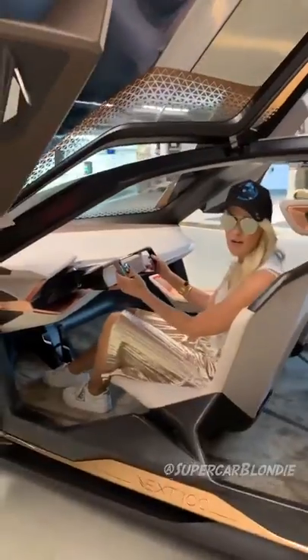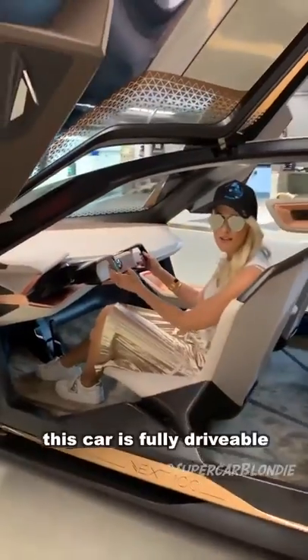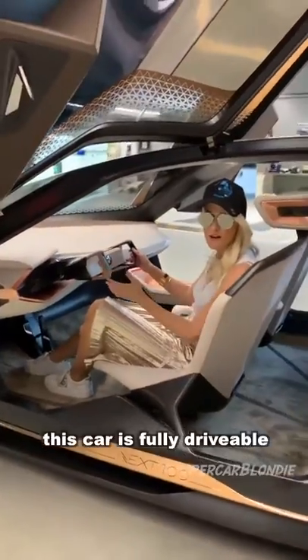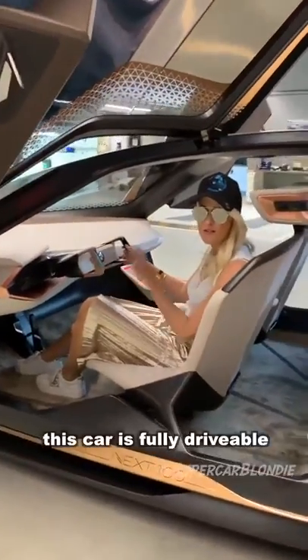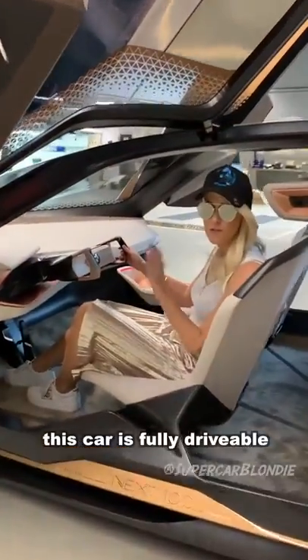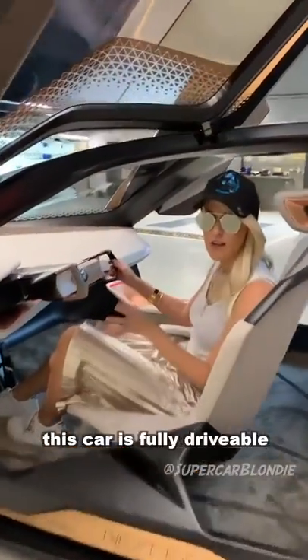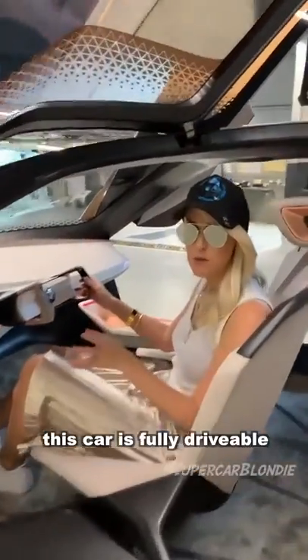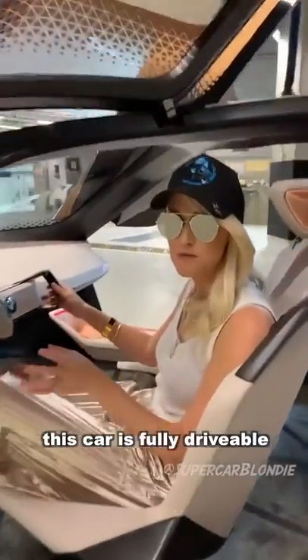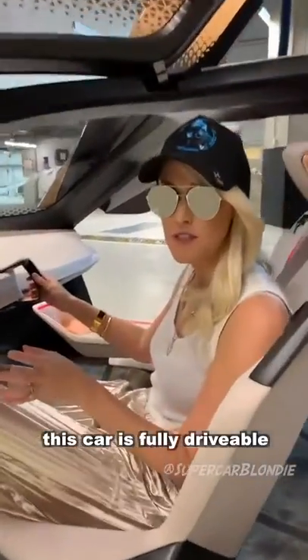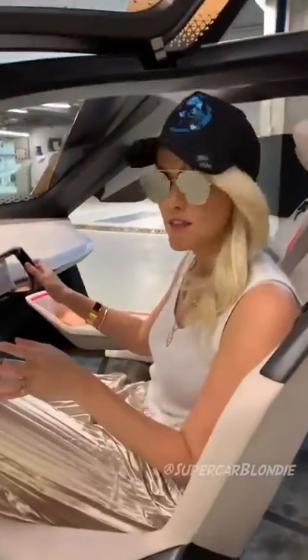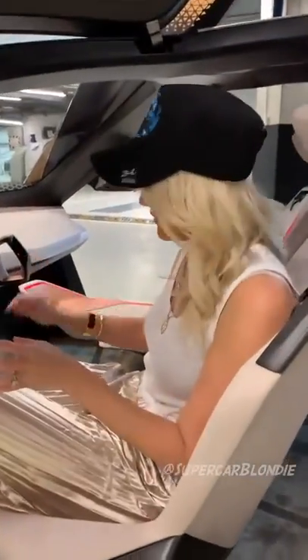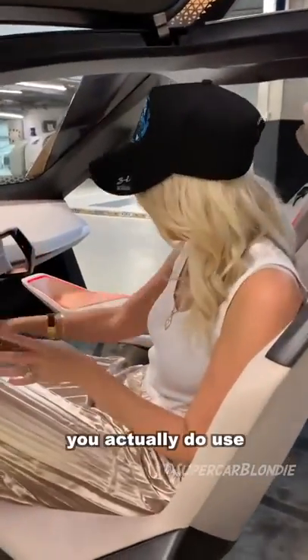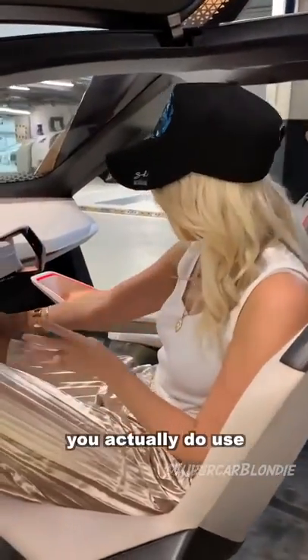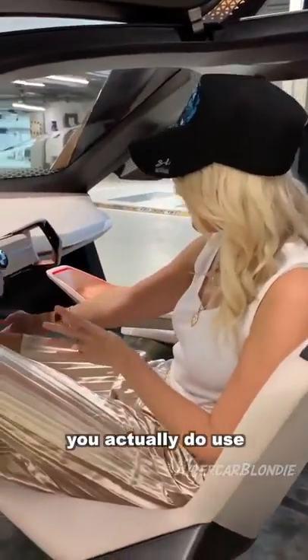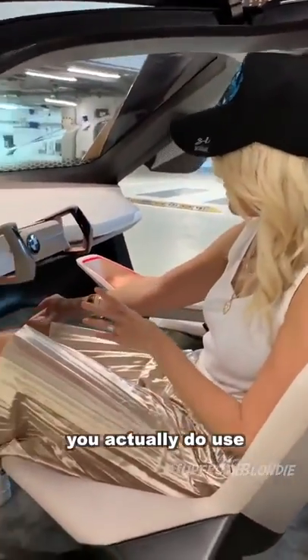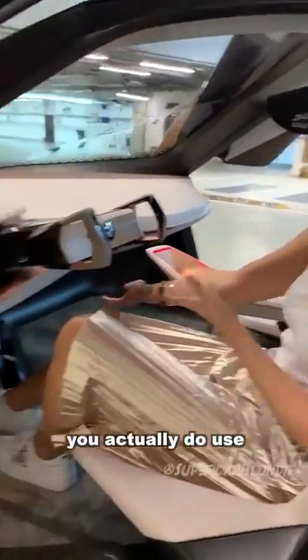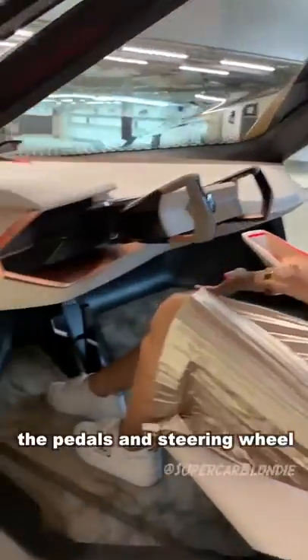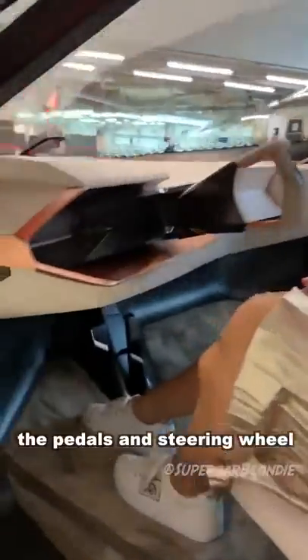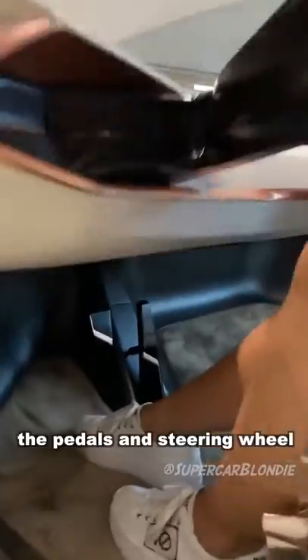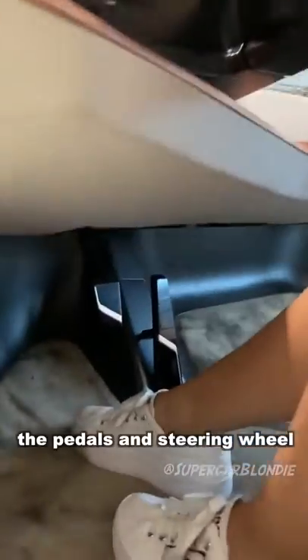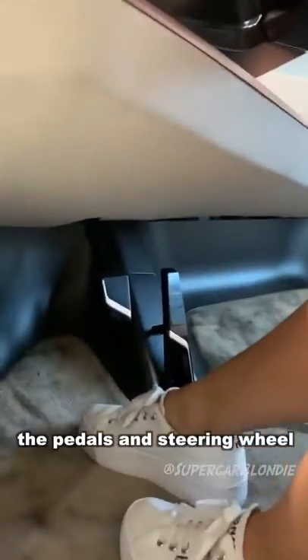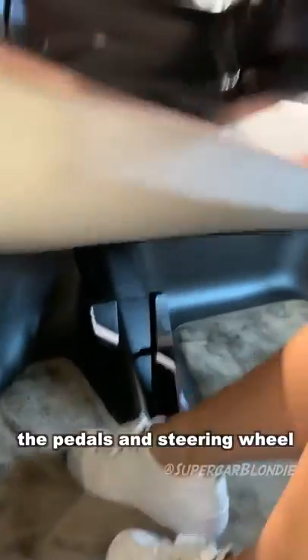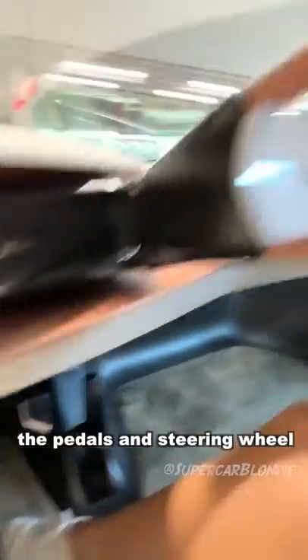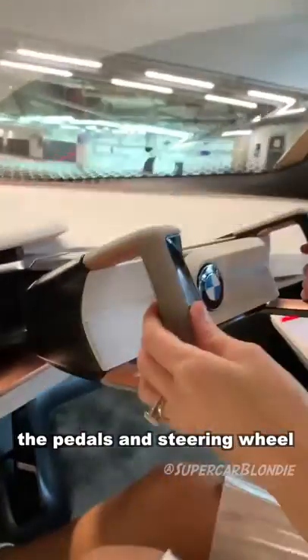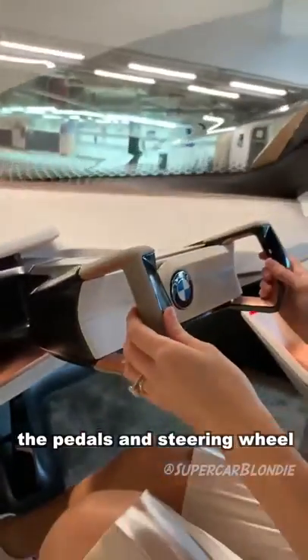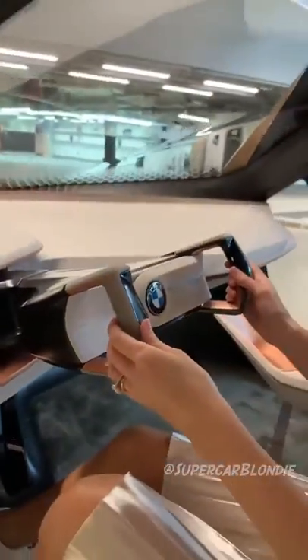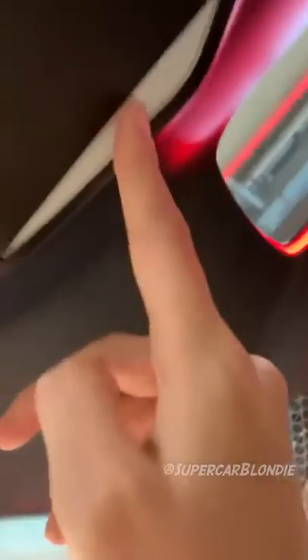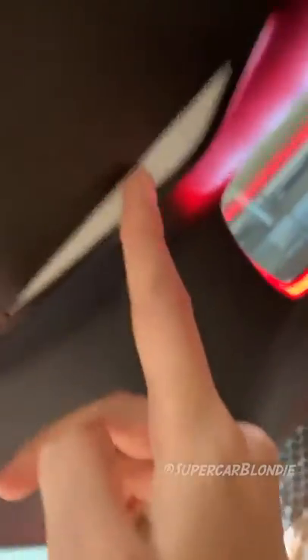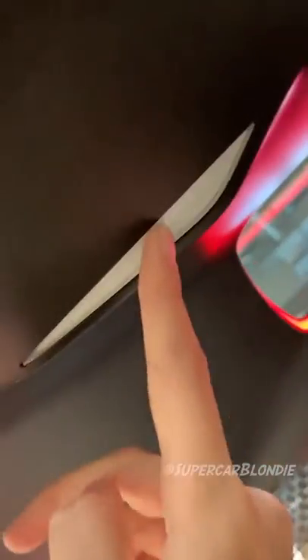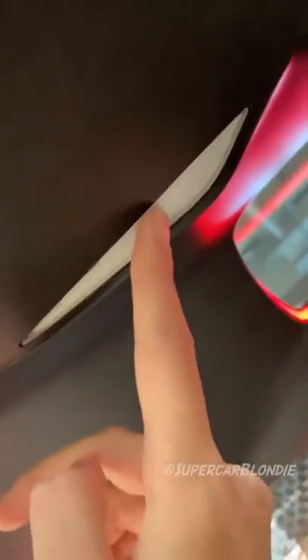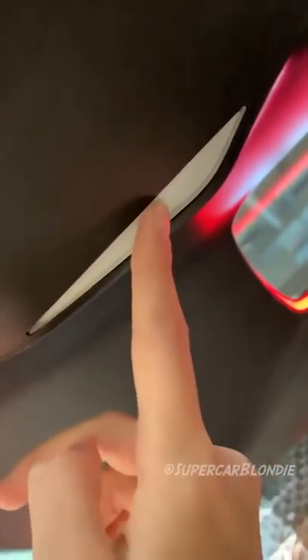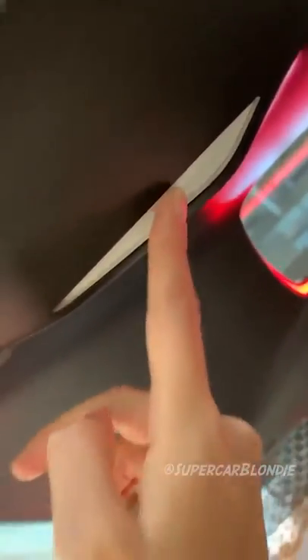This car is fully drivable. You actually do use the pedals and the steering wheel to drive it. I better get out of the way.